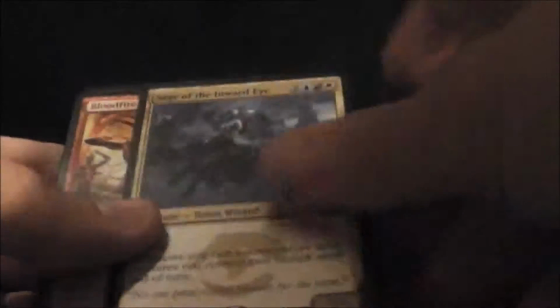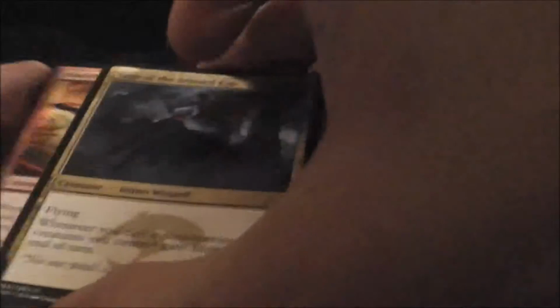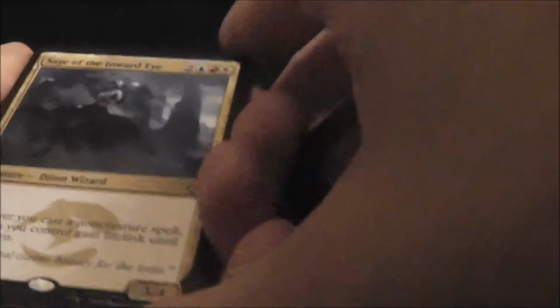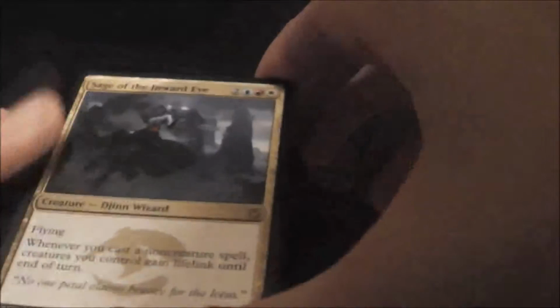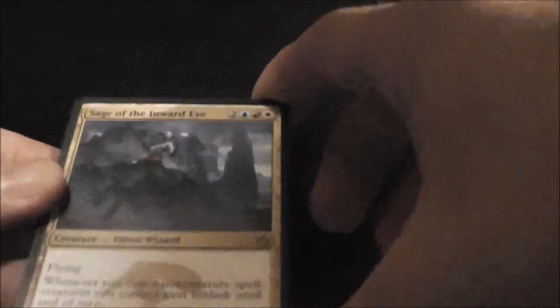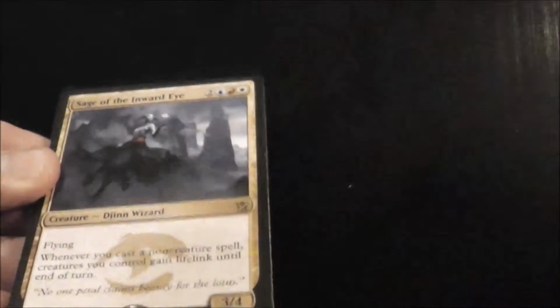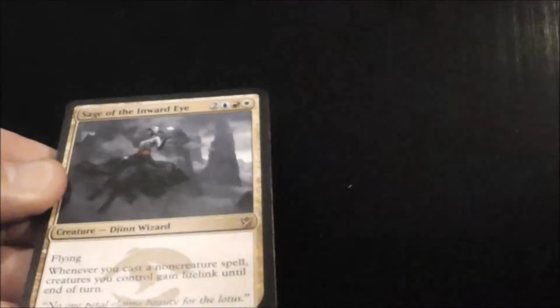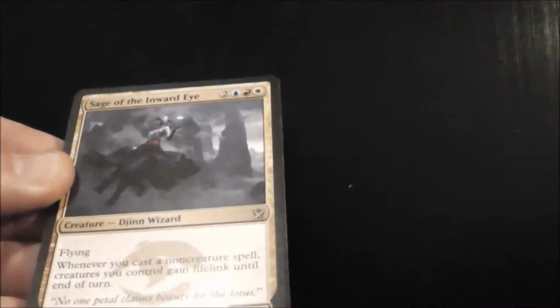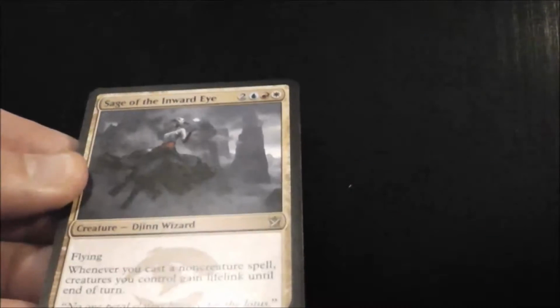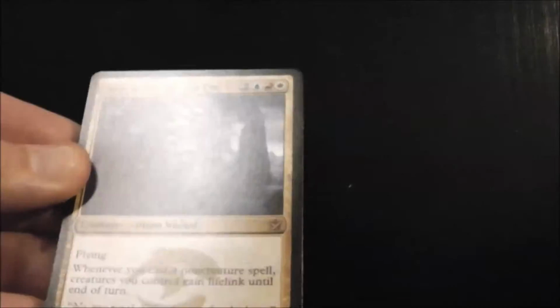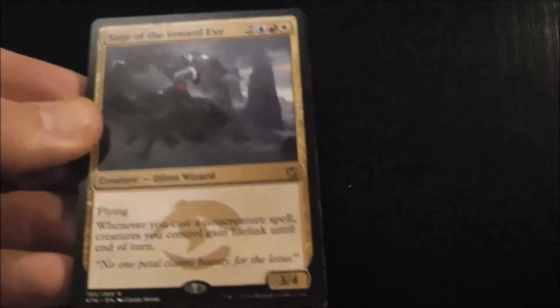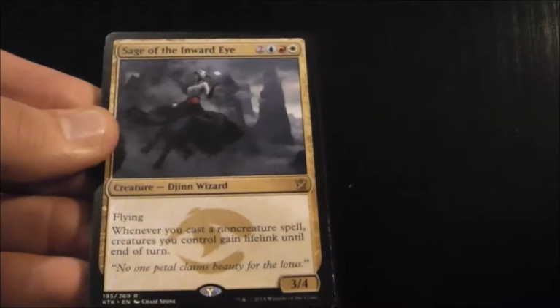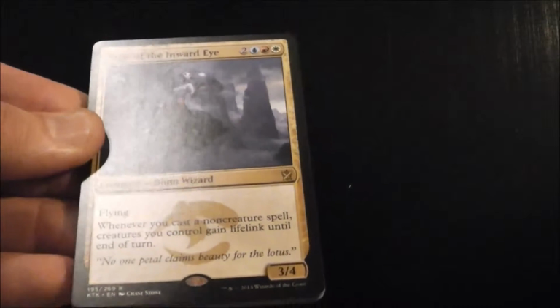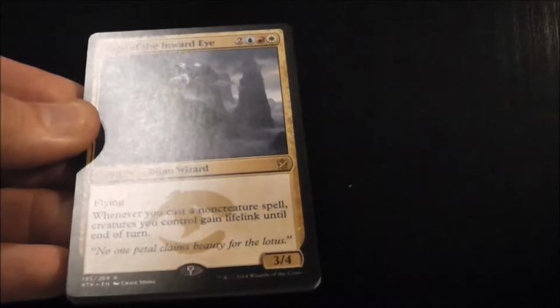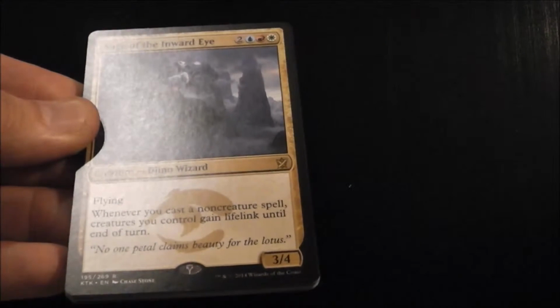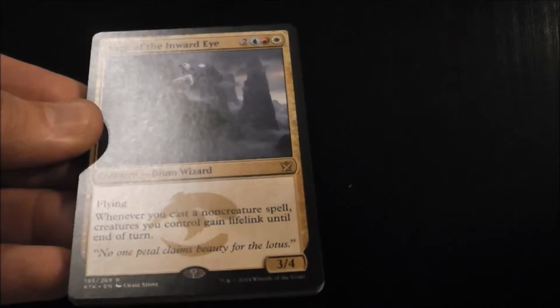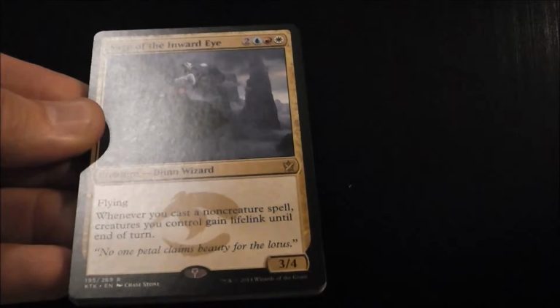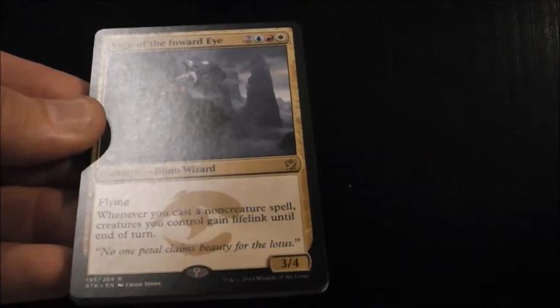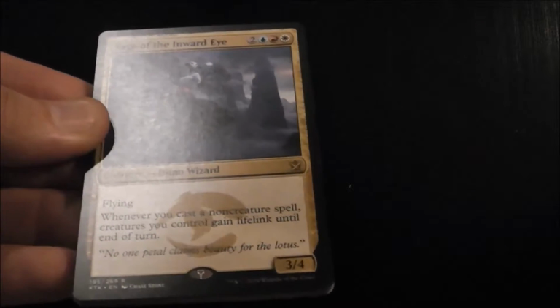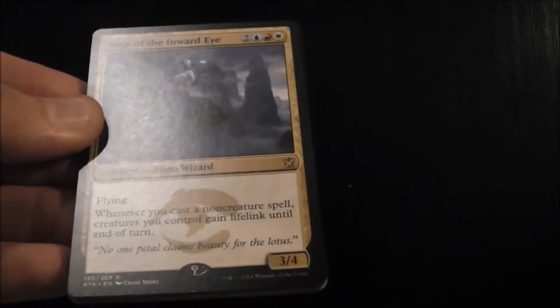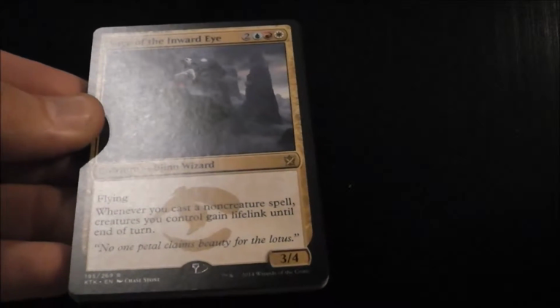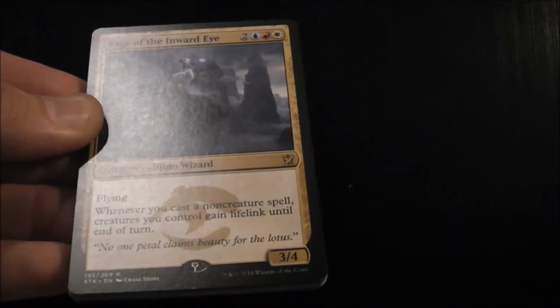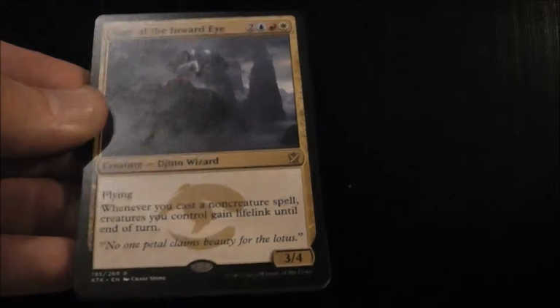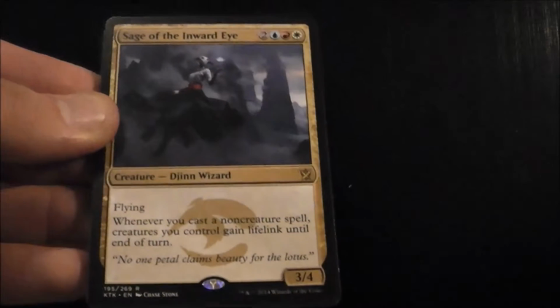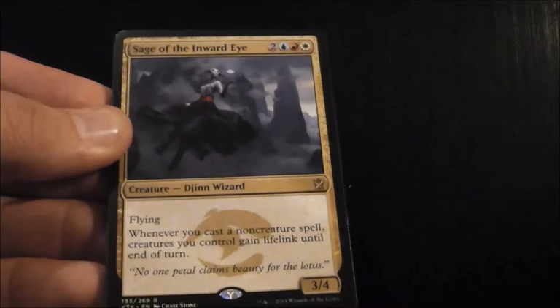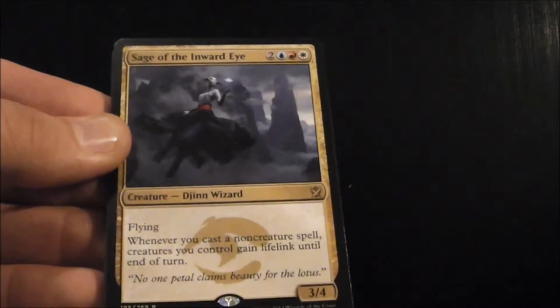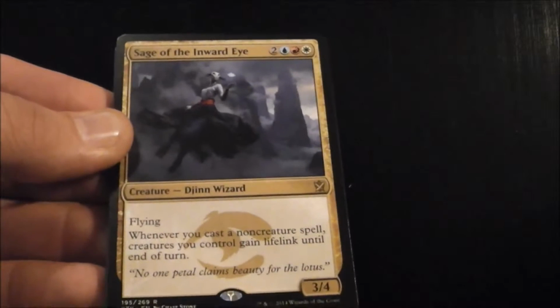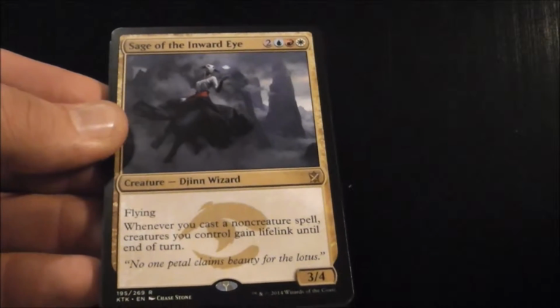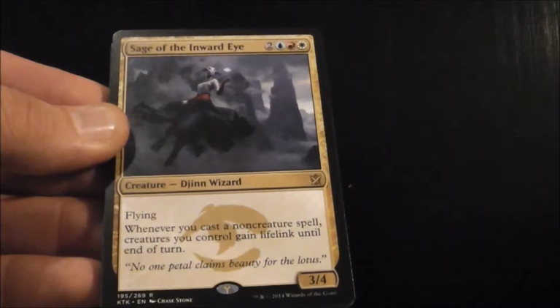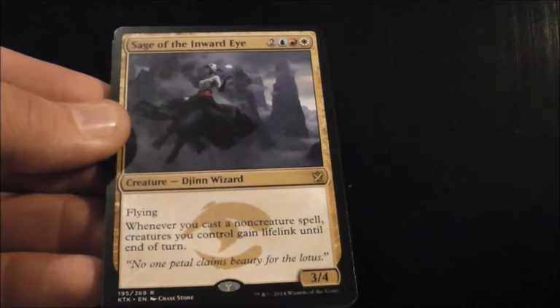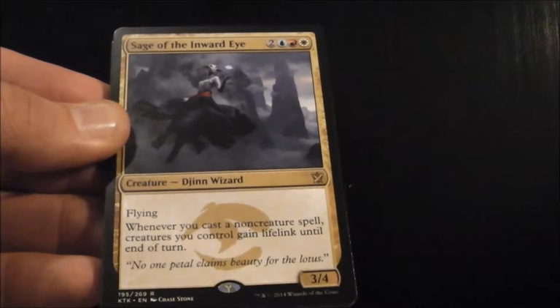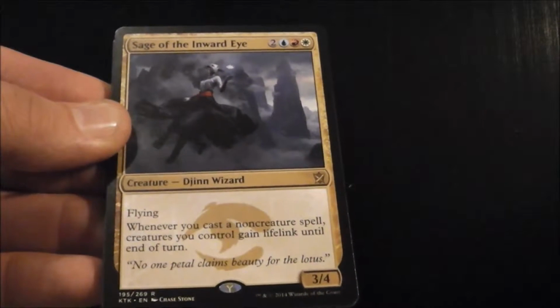The rare we have here is Sage of the Inward Eye. For 5 mana, you get a 3/4 flying, and whenever you cast a non-creature spell, creatures you control gain lifelink until end of turn. So whenever you cast a non-creature spell, all your creatures gain lifelink.